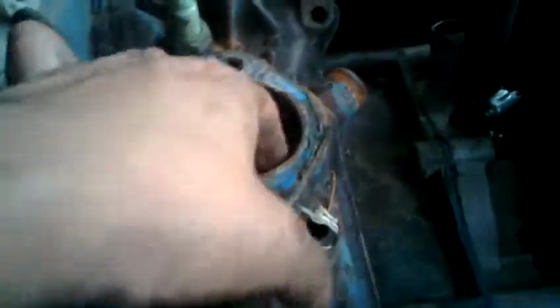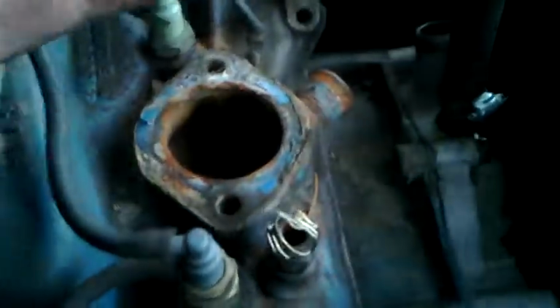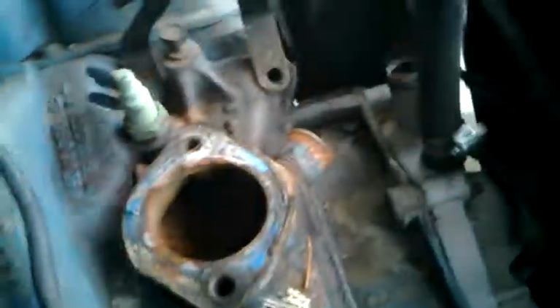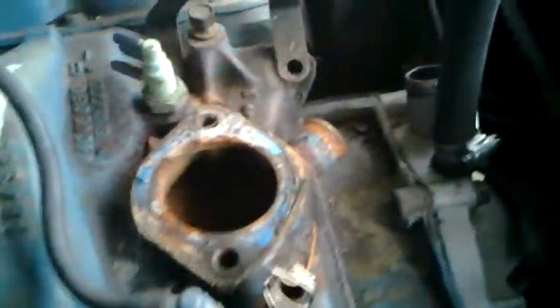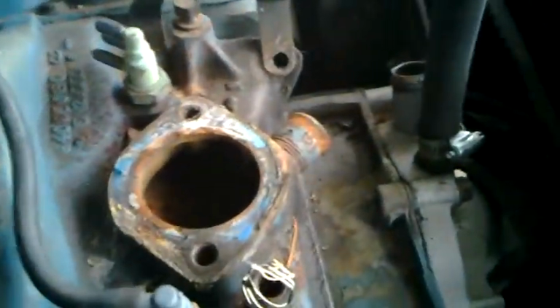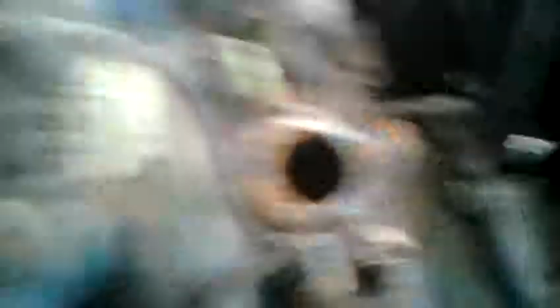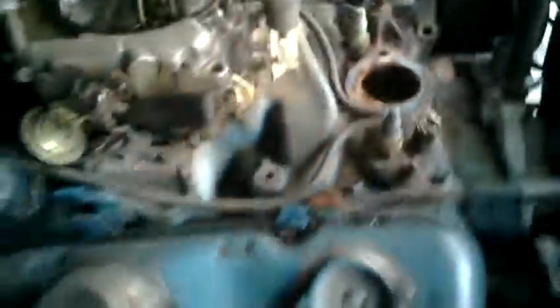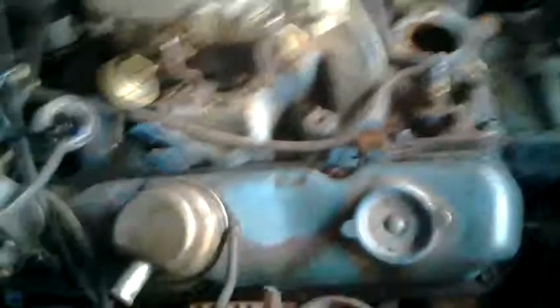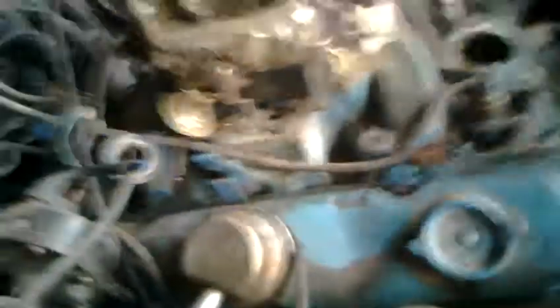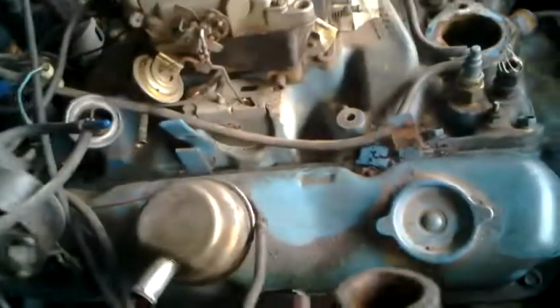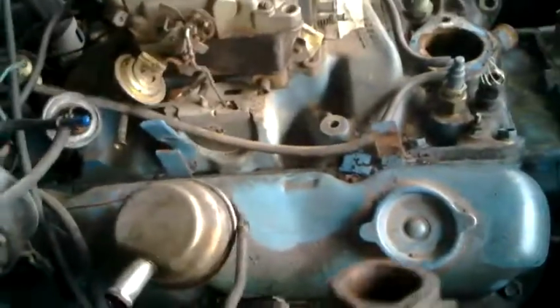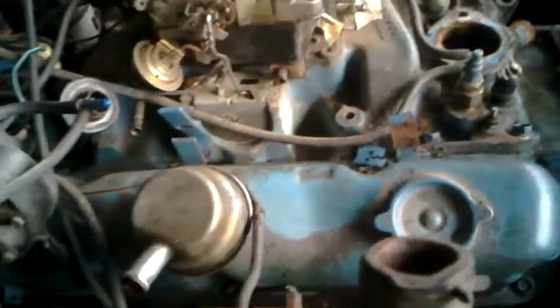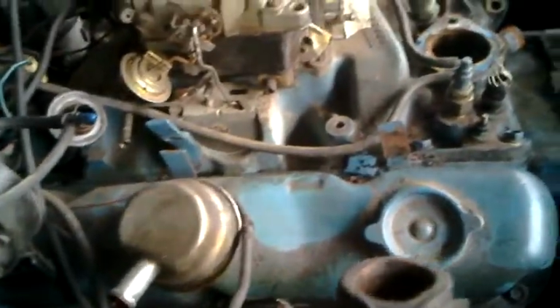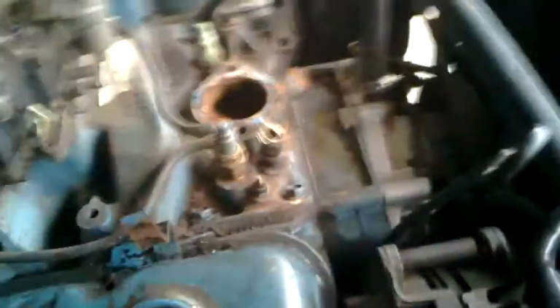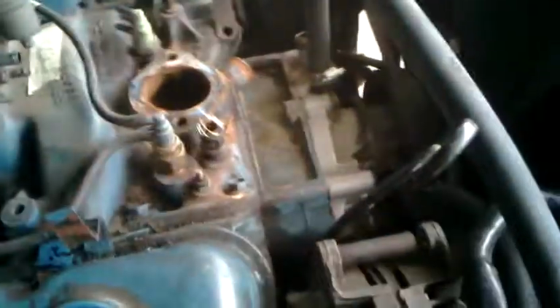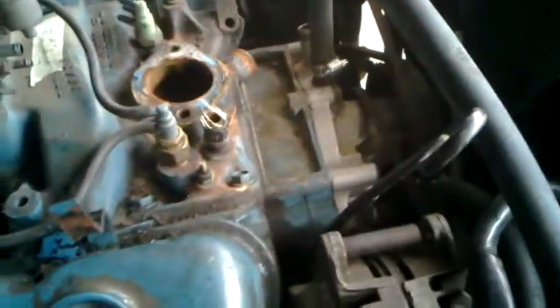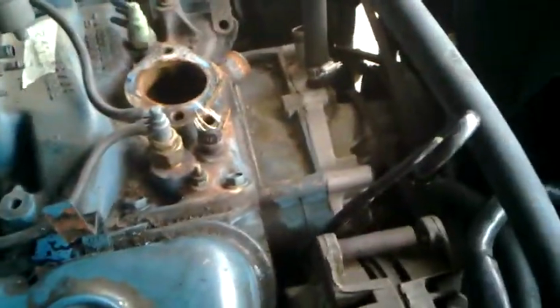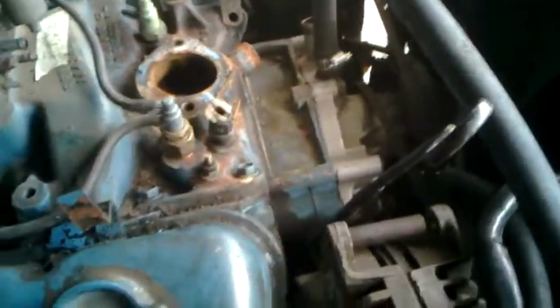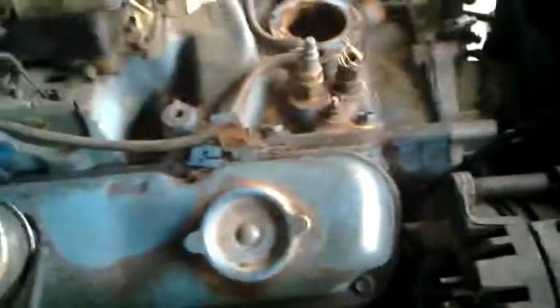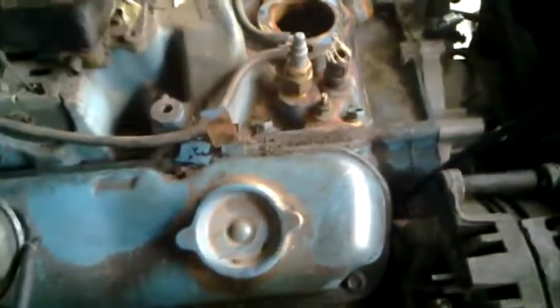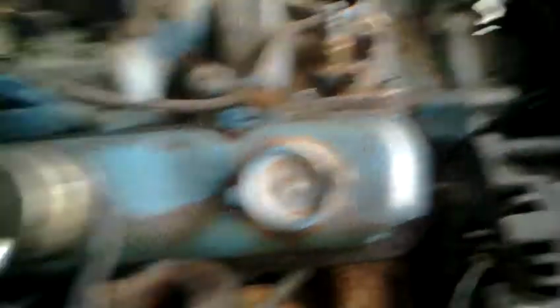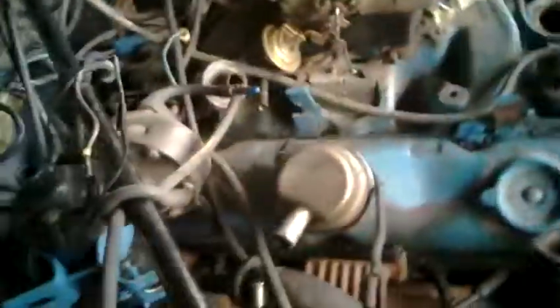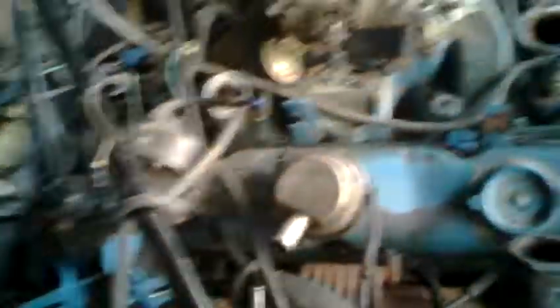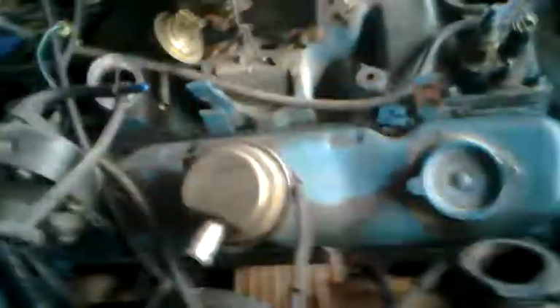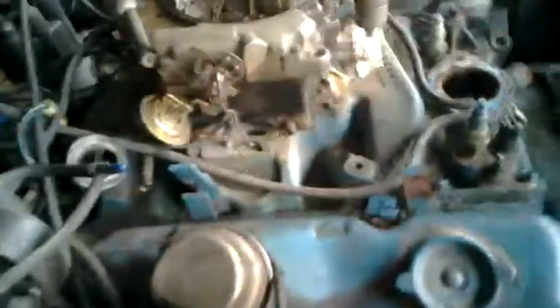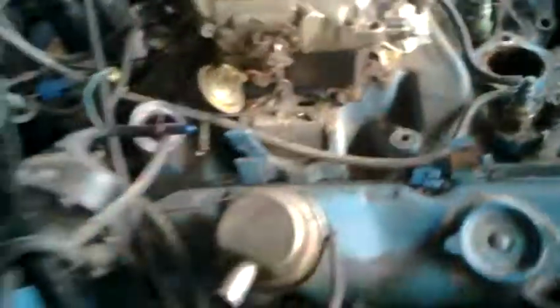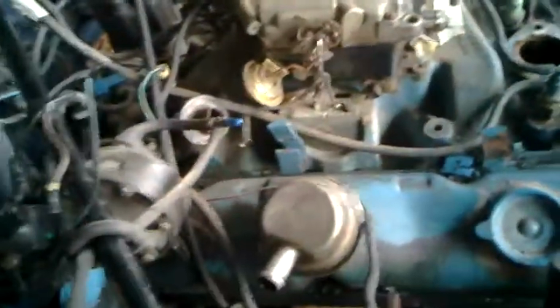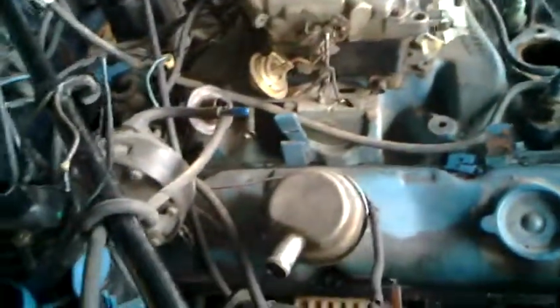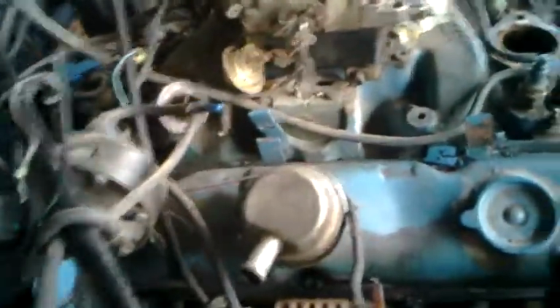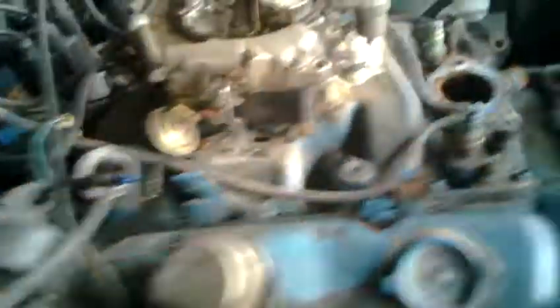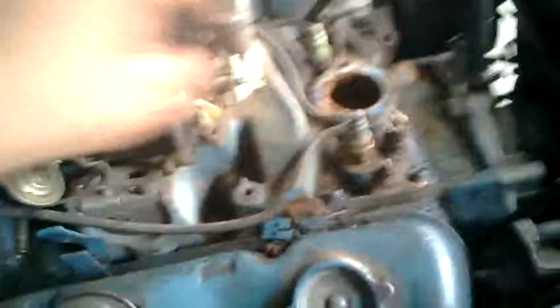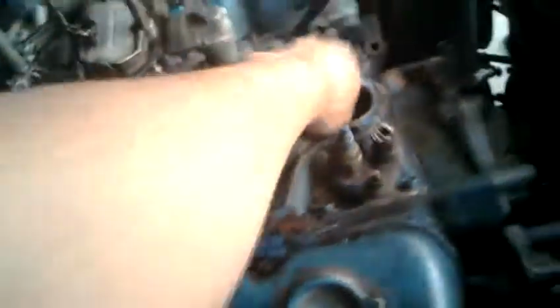A lot of my radiator fluid is rusty, and it's funny because I just put some in not that long ago. I drained it when I did the water pump, and I actually did the whole timing chain about three months ago — and it's rusty again.